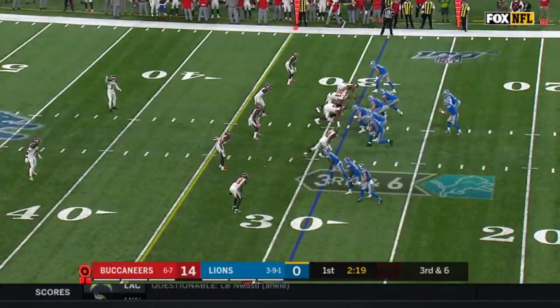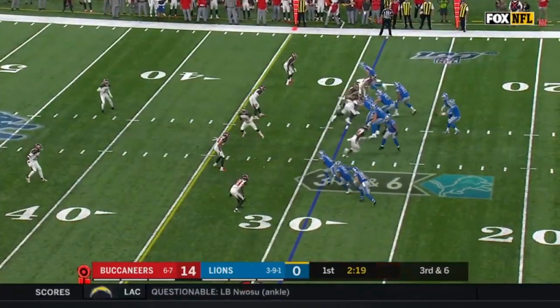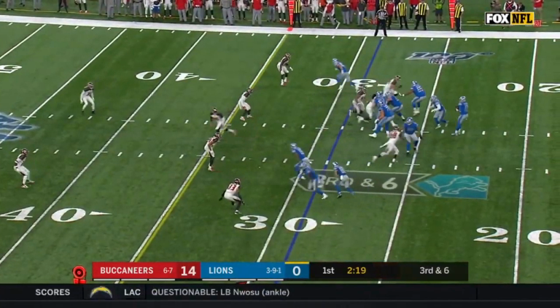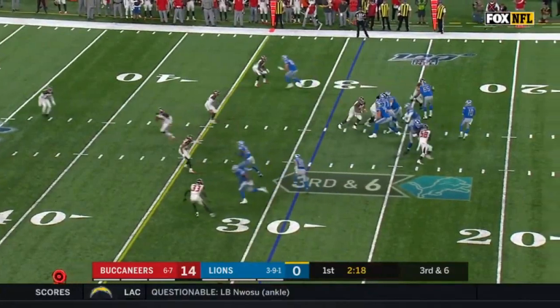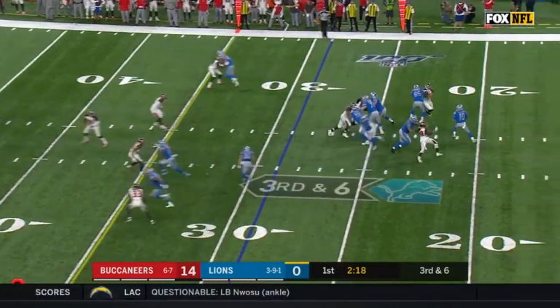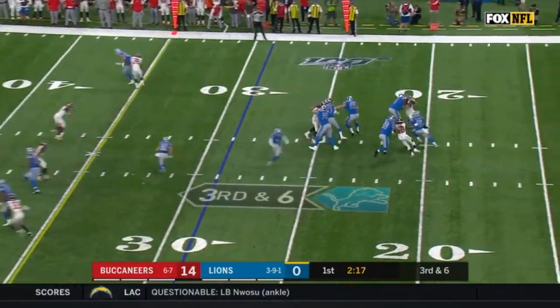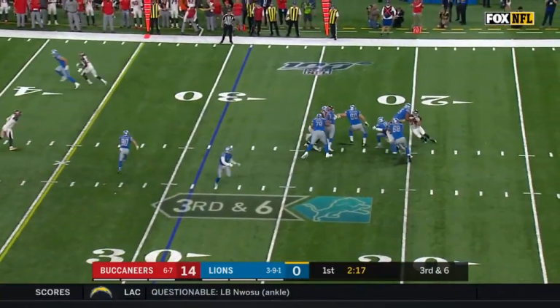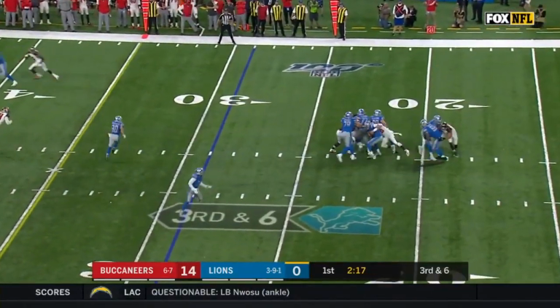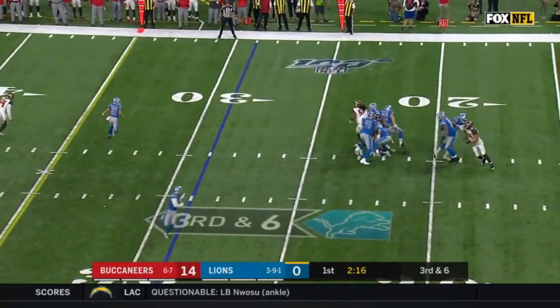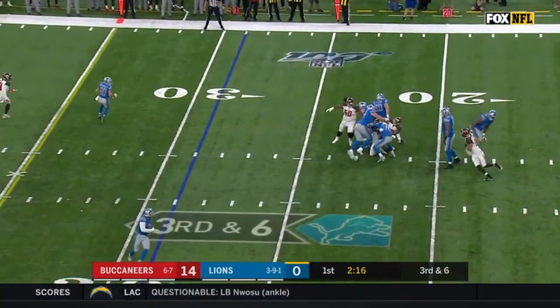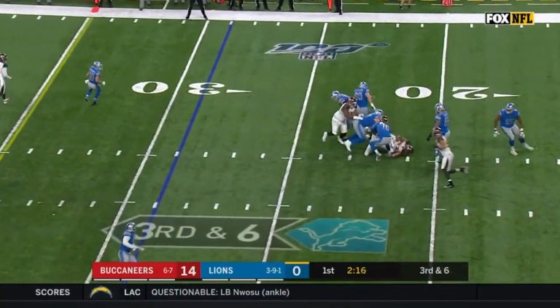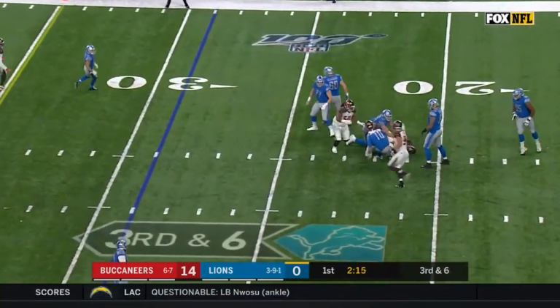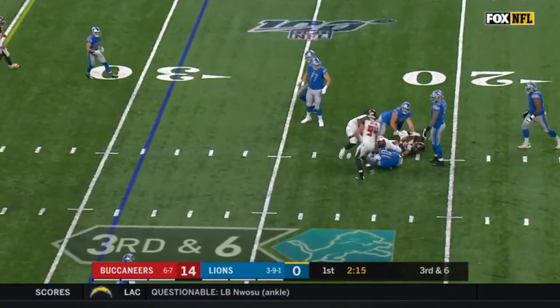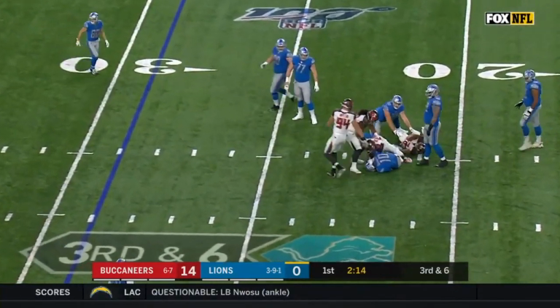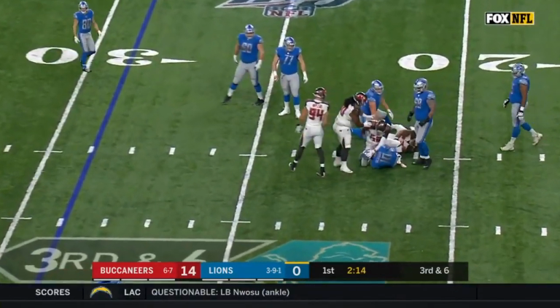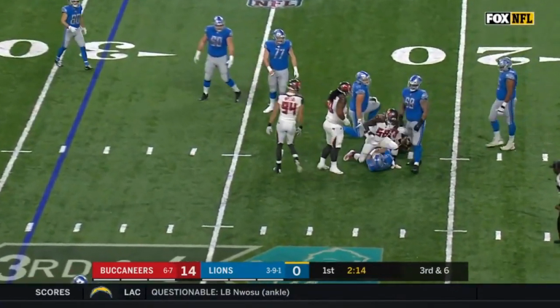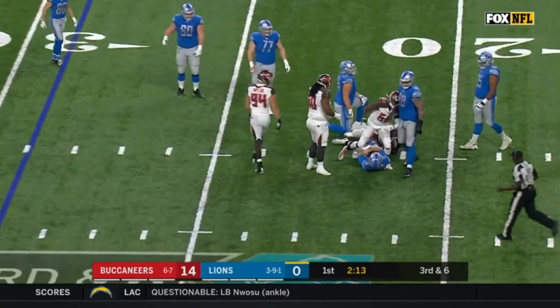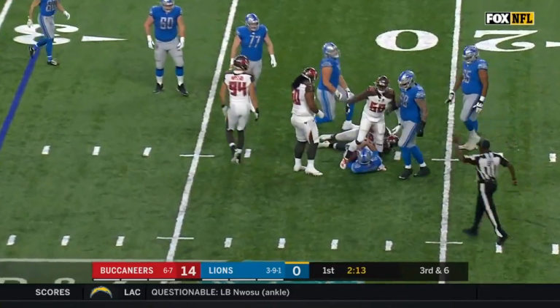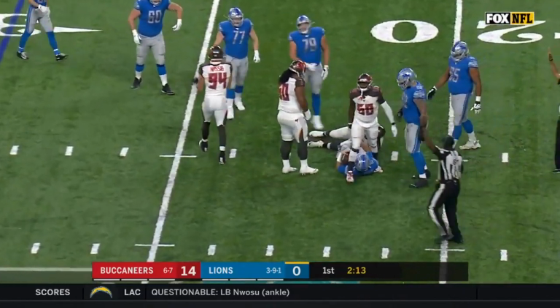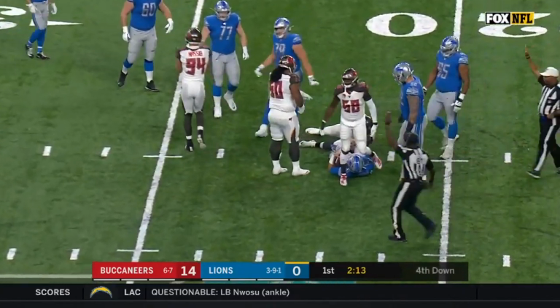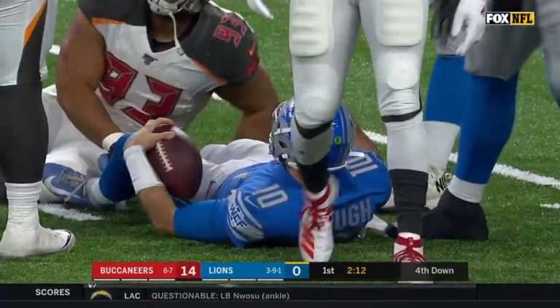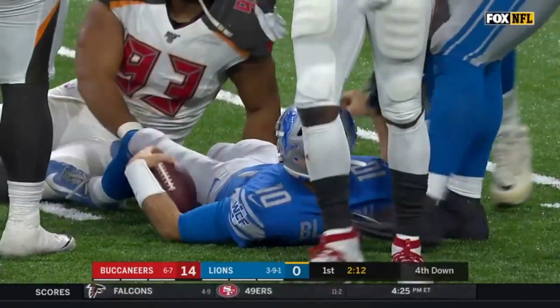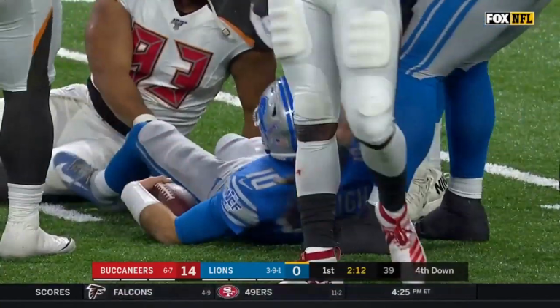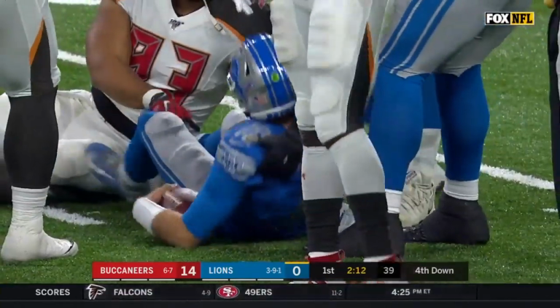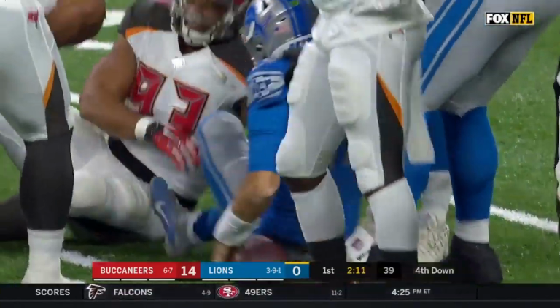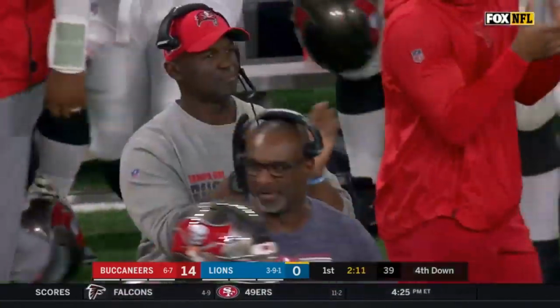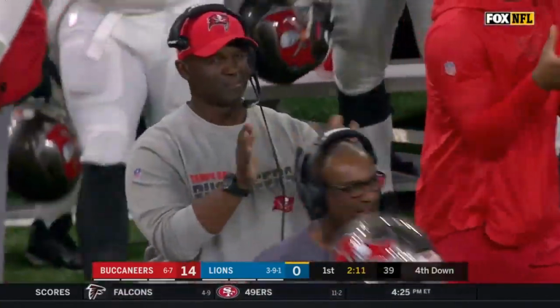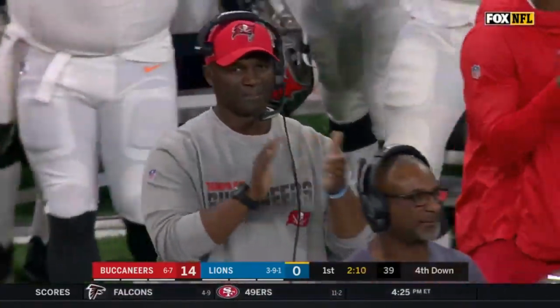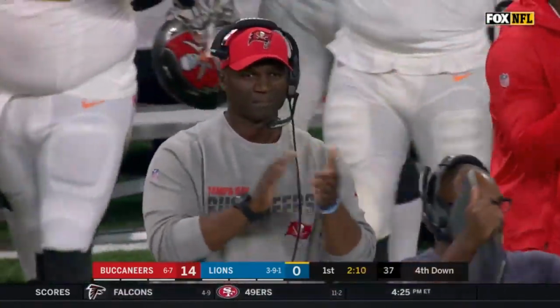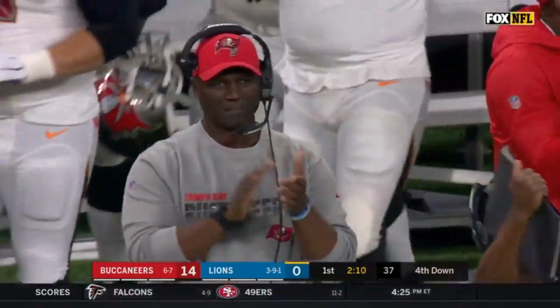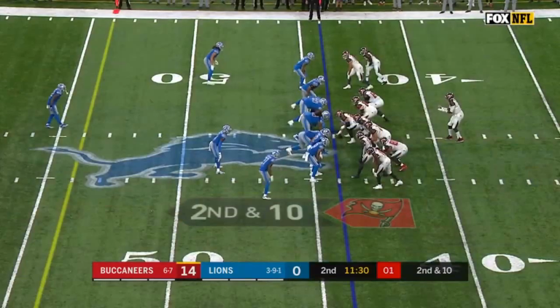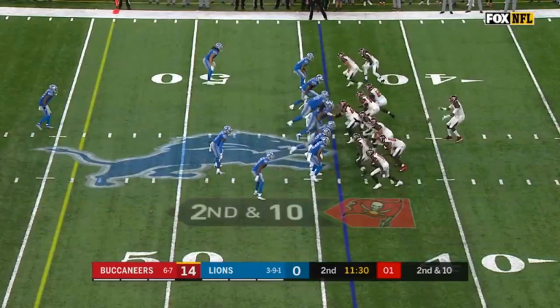Long count. Here's the snap. Blau looking, looking under pressure — he is hit, sacked in the backfield at the 22-yard line. Shaq Barrett now has 16 and a half sacks, matching Warren Sapp's sack record for a season.